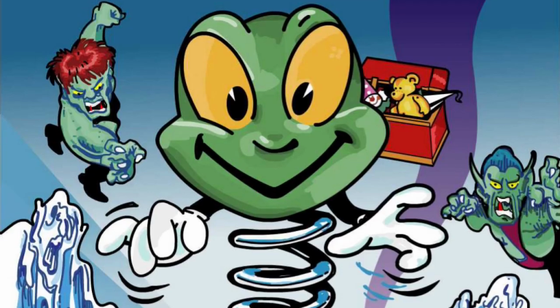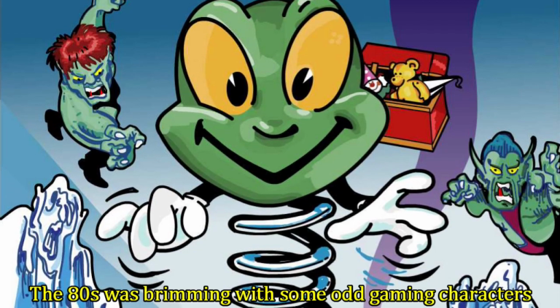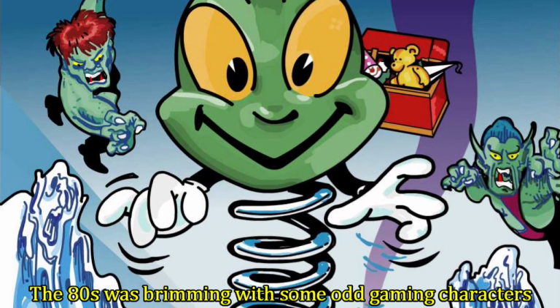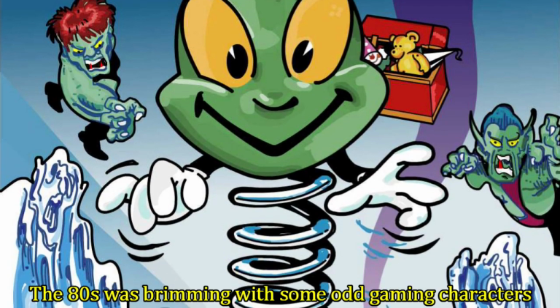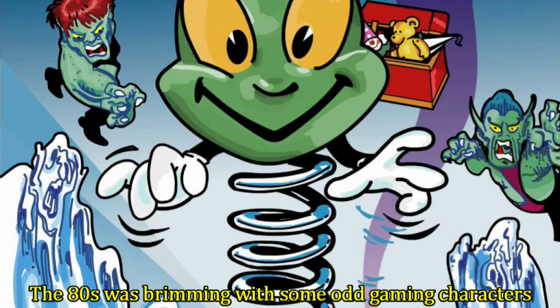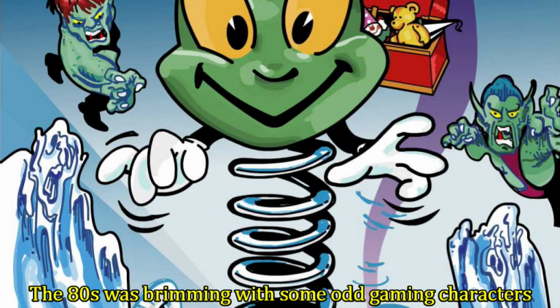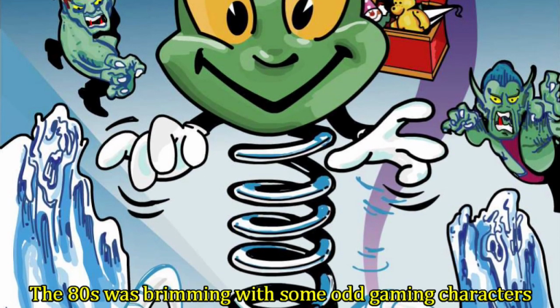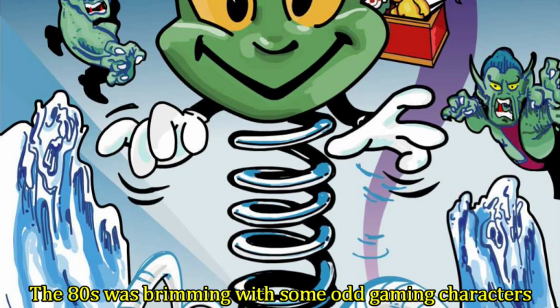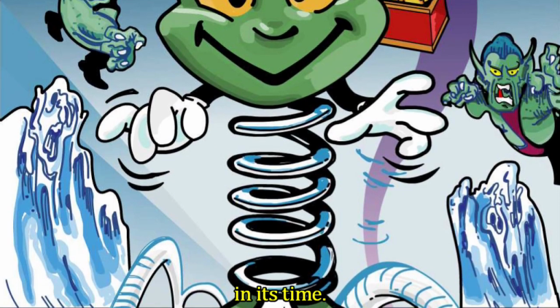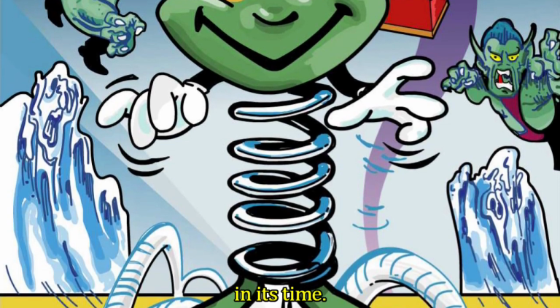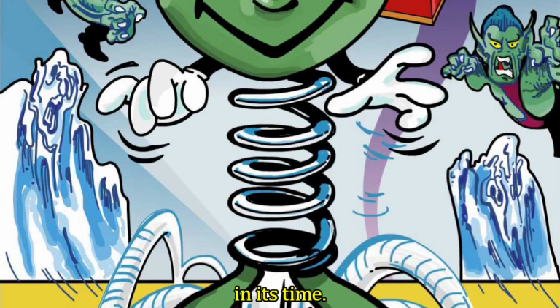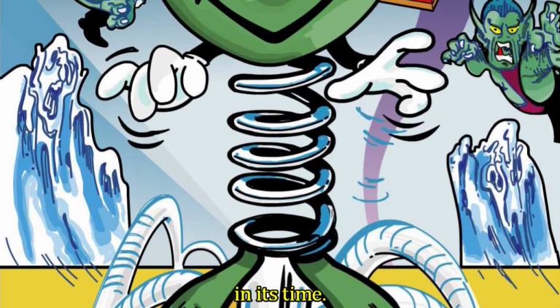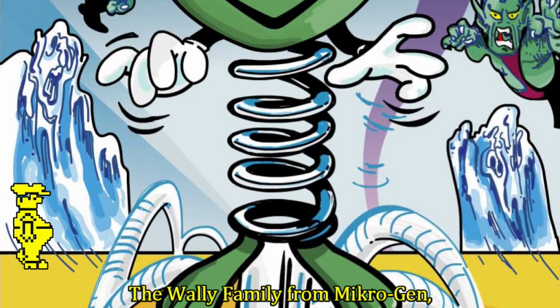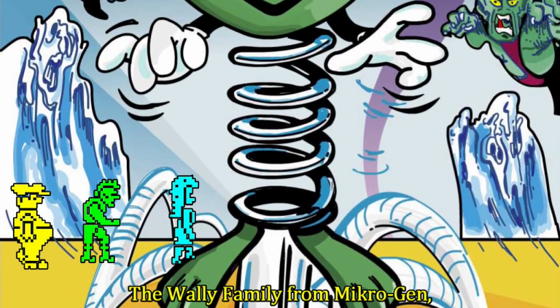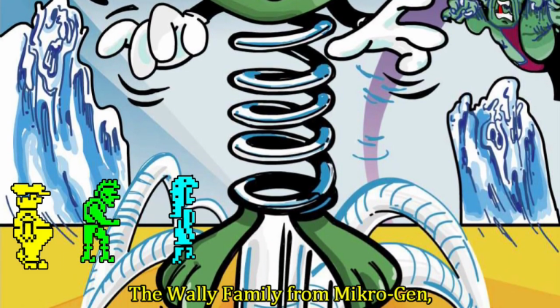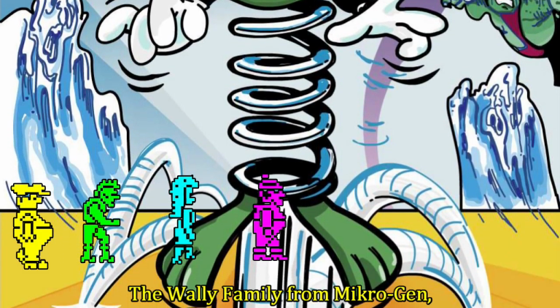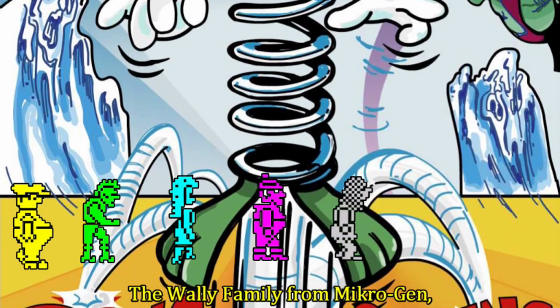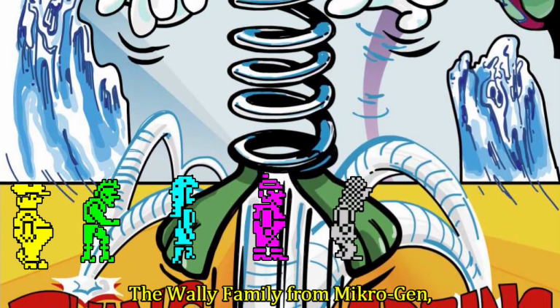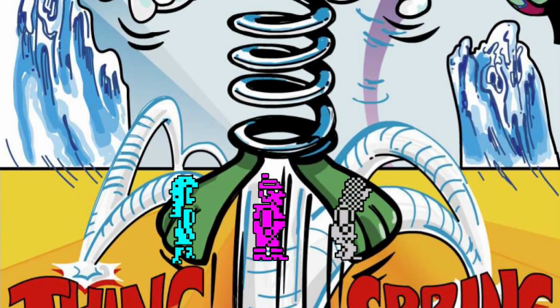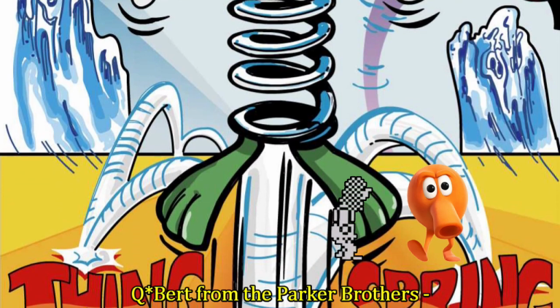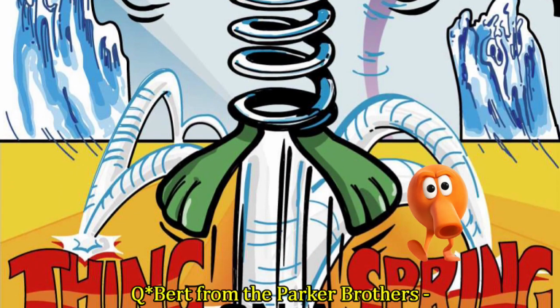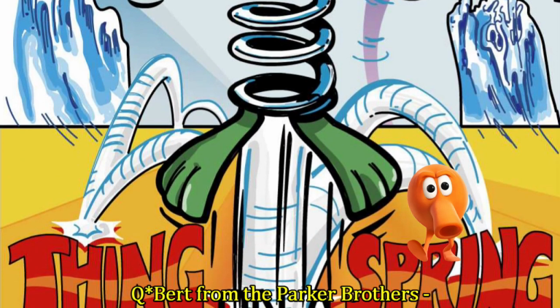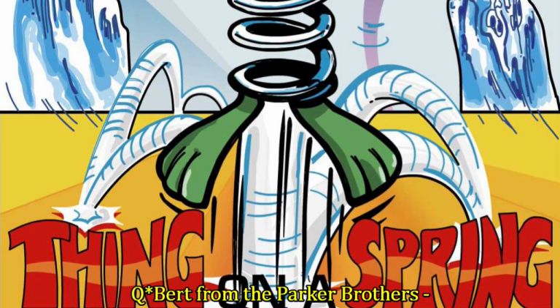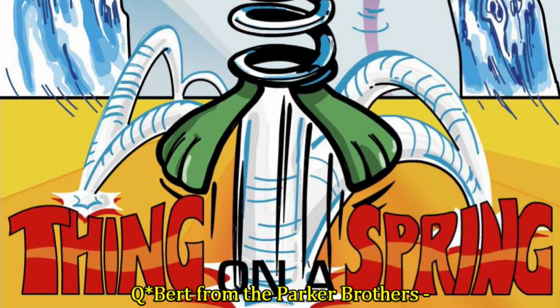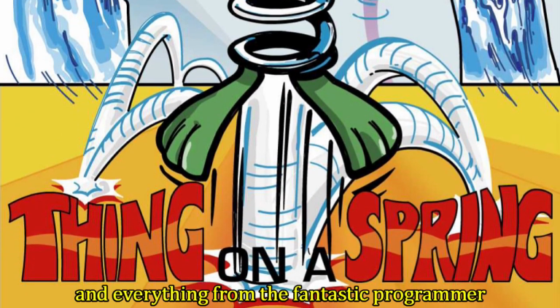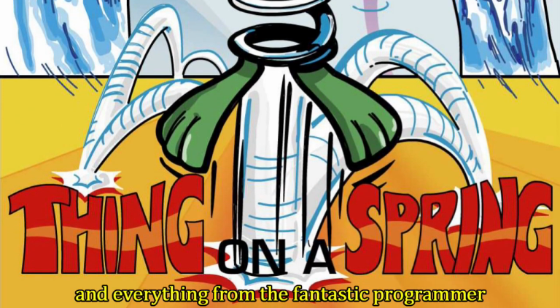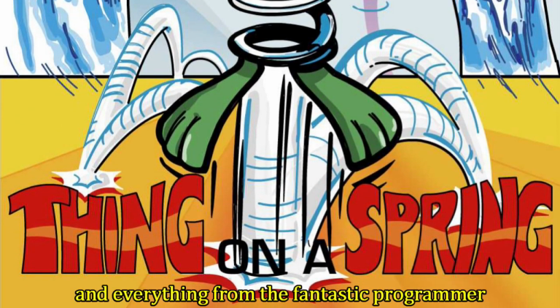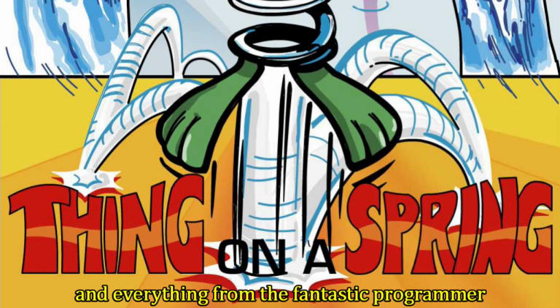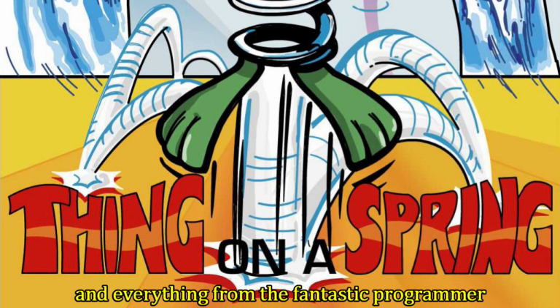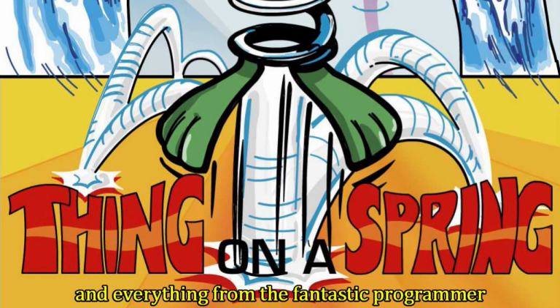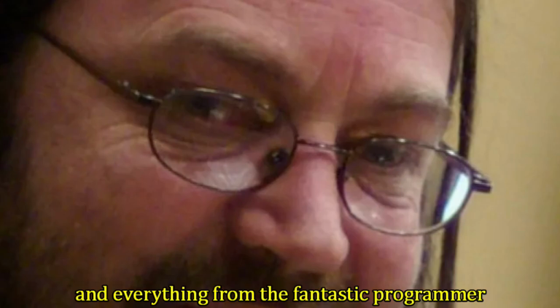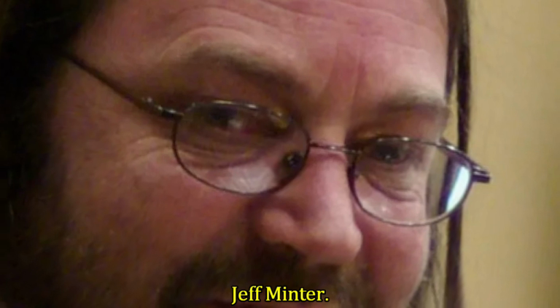The 80s was brimming with some odd gaming characters in its time: the Wally family from Microgen, Qbert from the Parker Brothers, and everything from the fantastic programmer Jeff Minter.